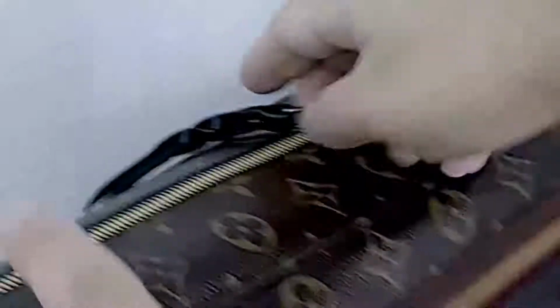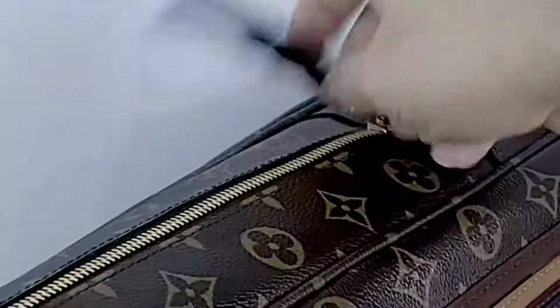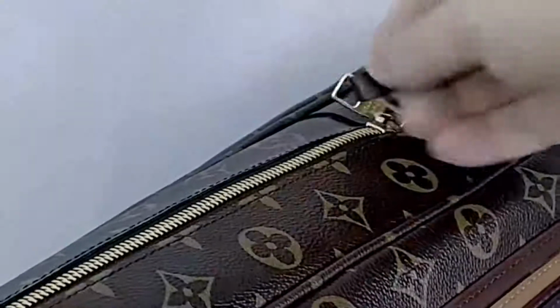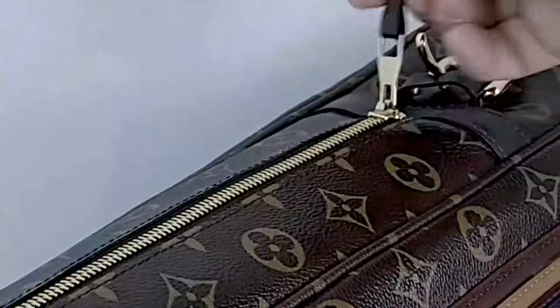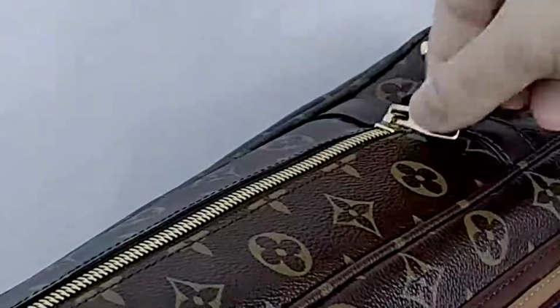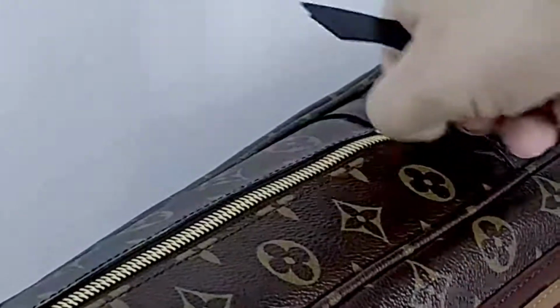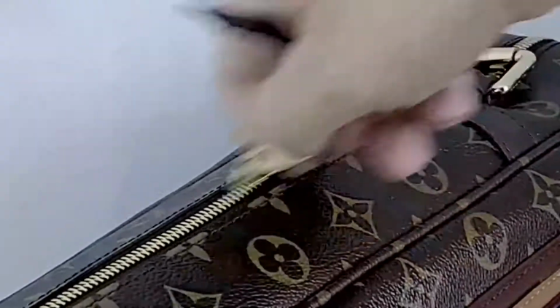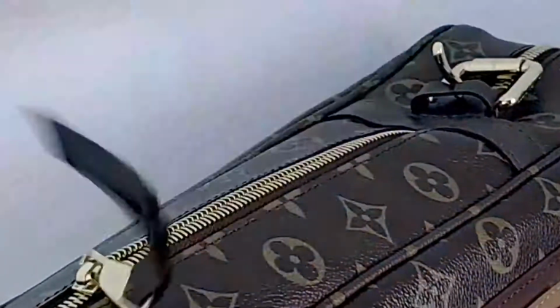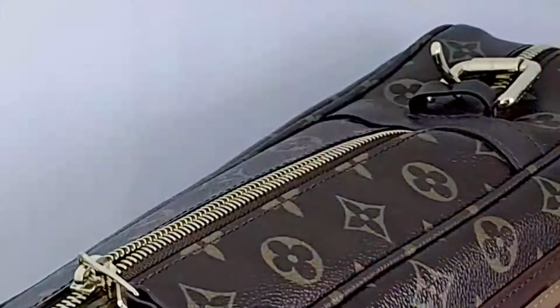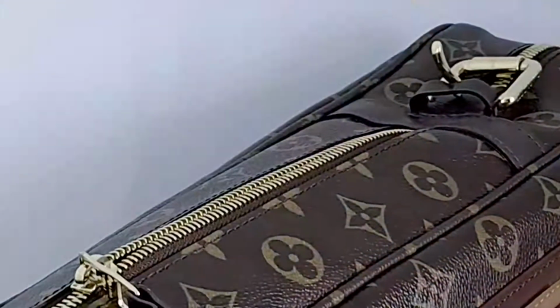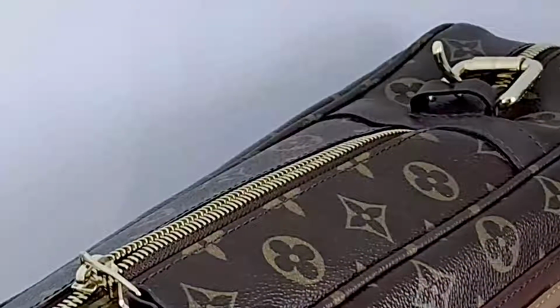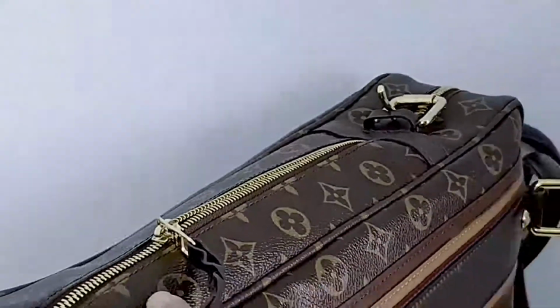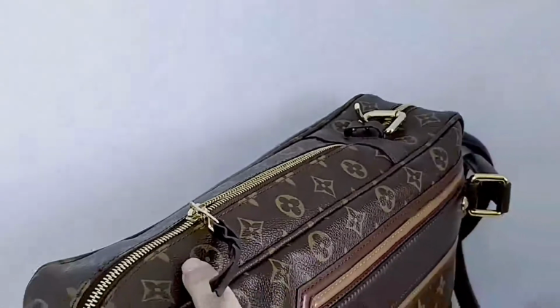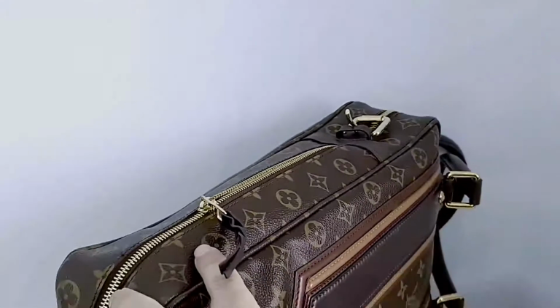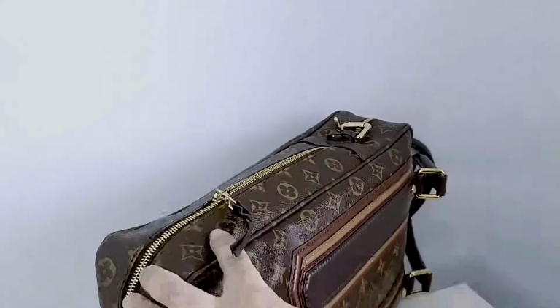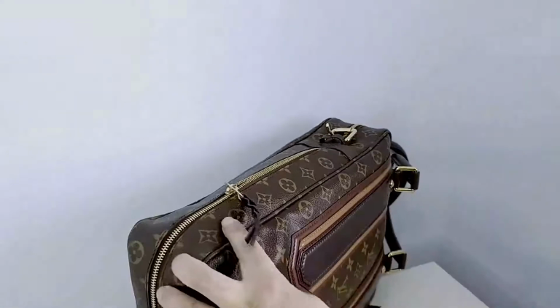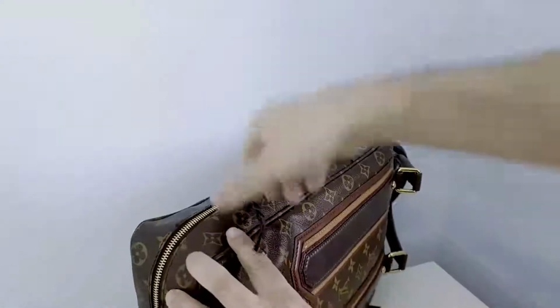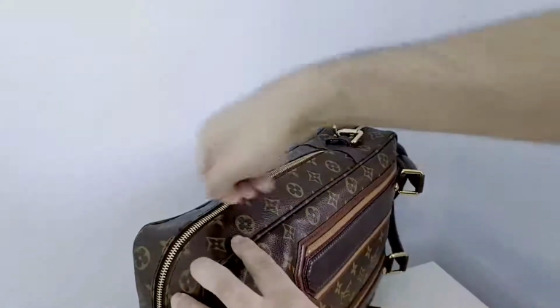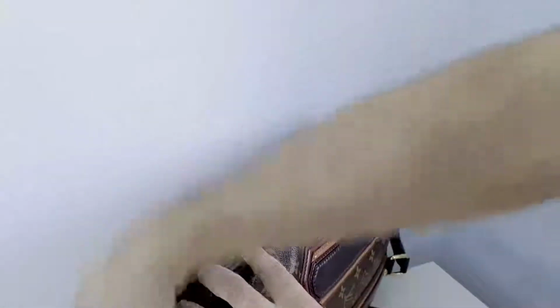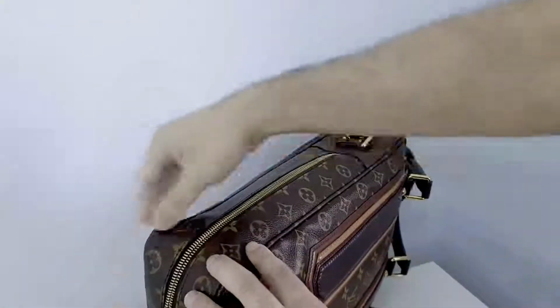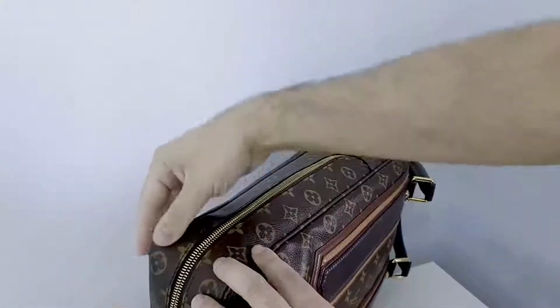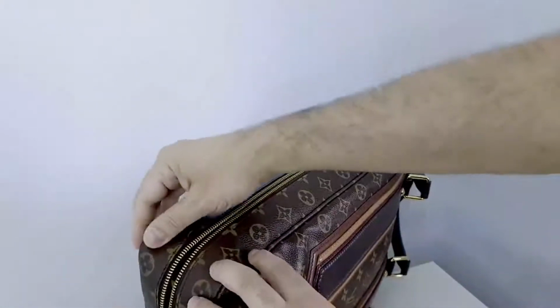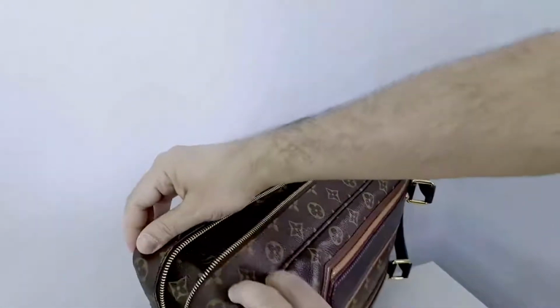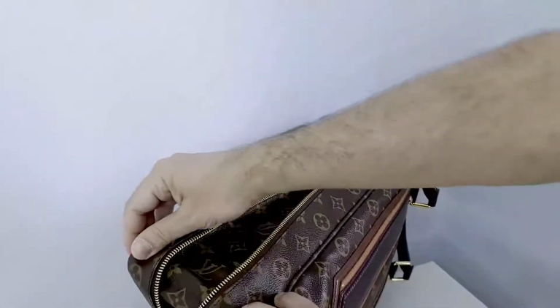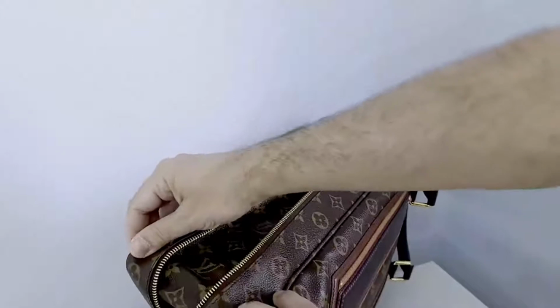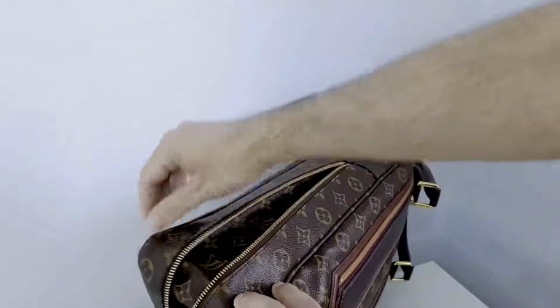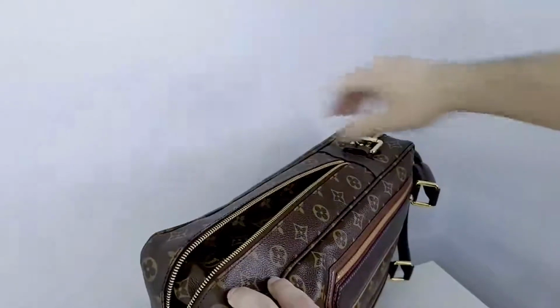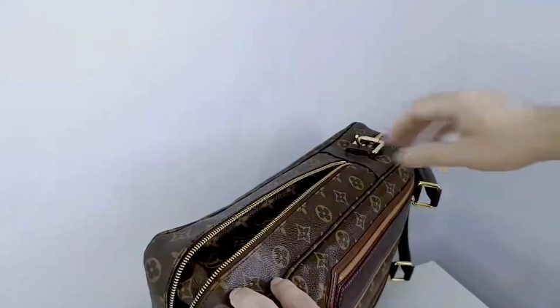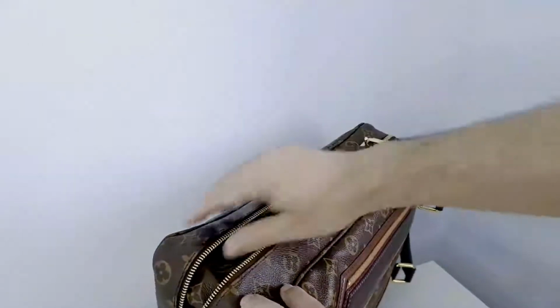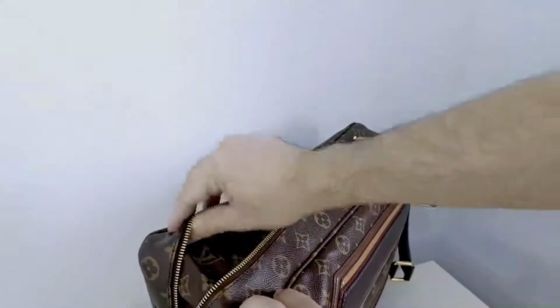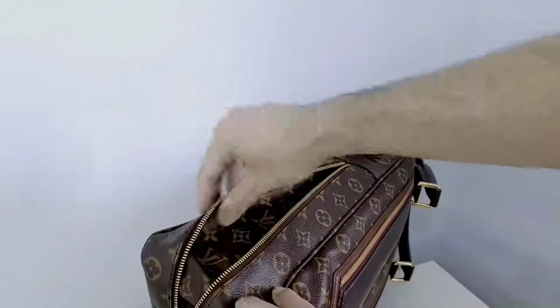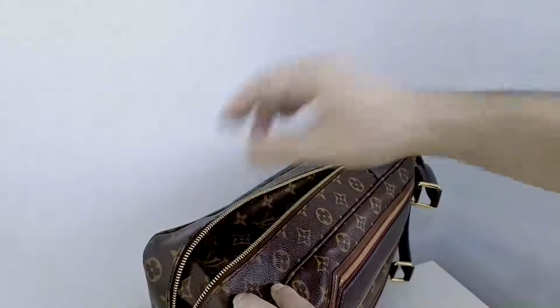It's got a functioning zip which actually opens up, and it's really cool. It reveals — it makes the bag bigger, which I absolutely love. You can see that it makes the bag bigger. I think that's fantastic. I love that.